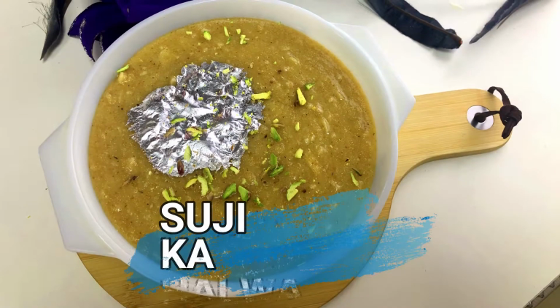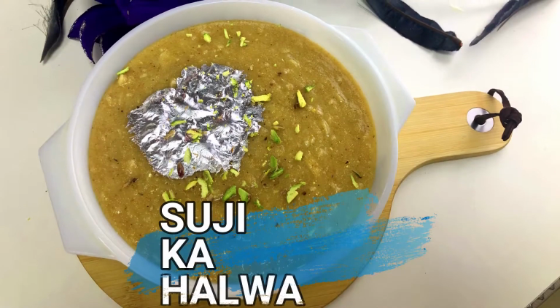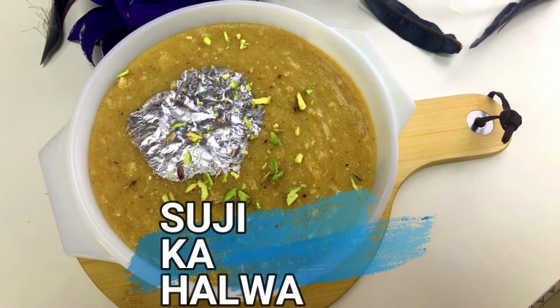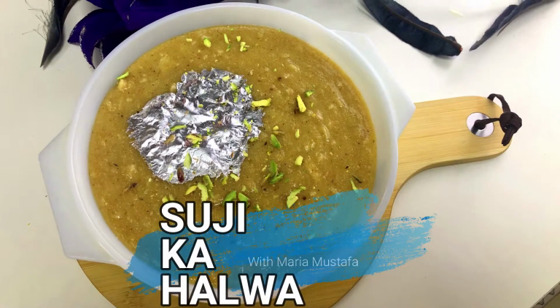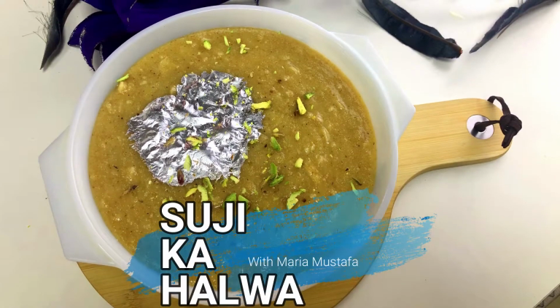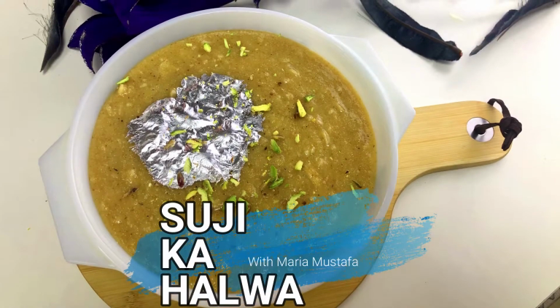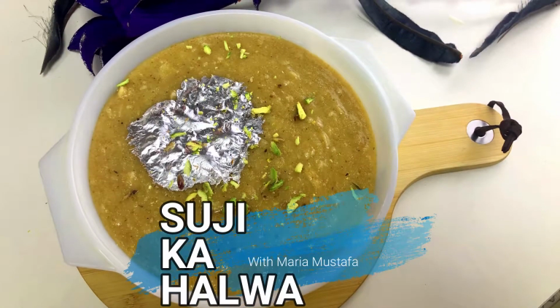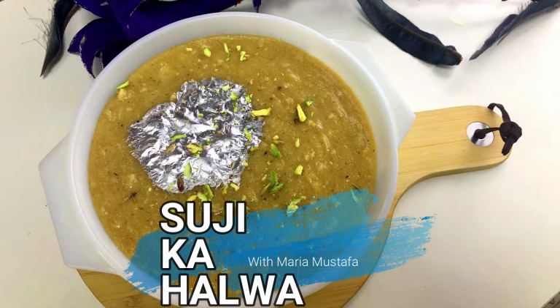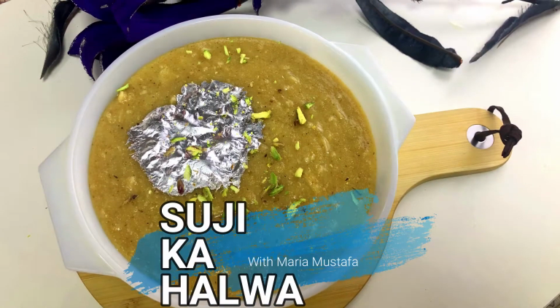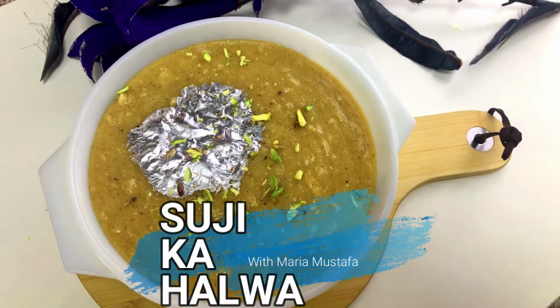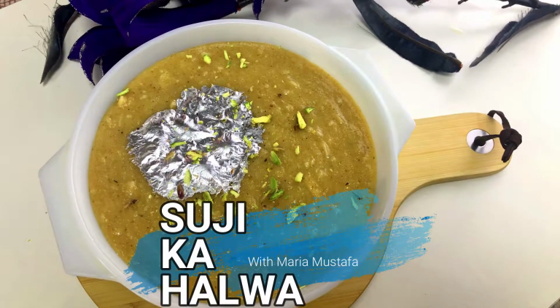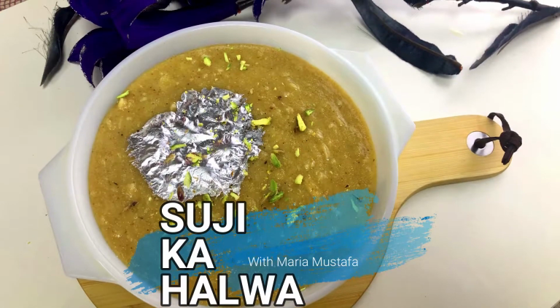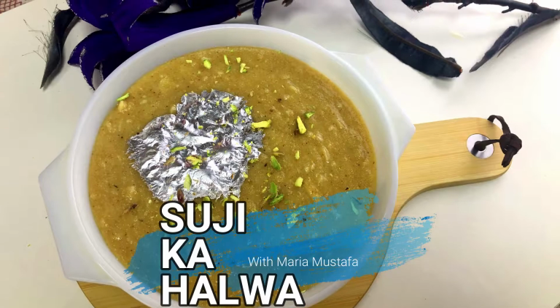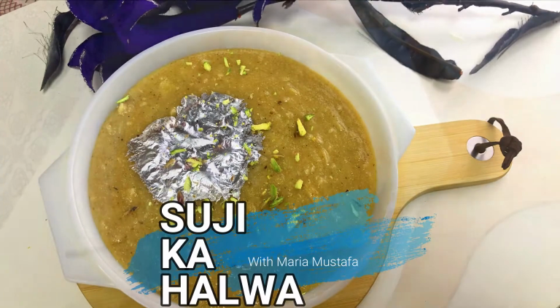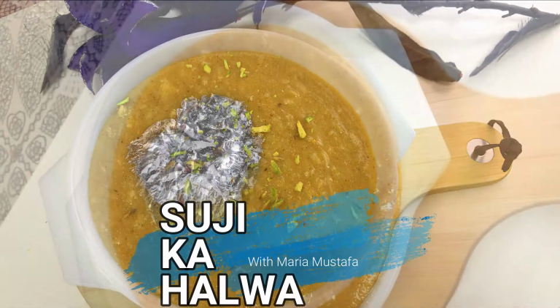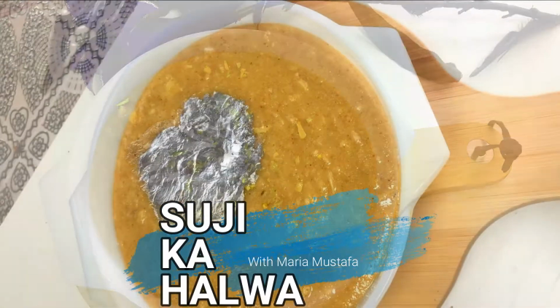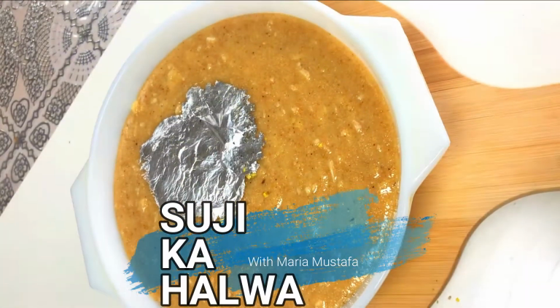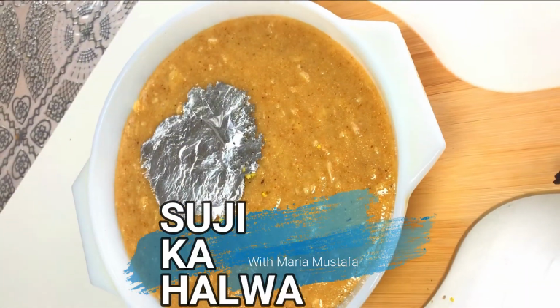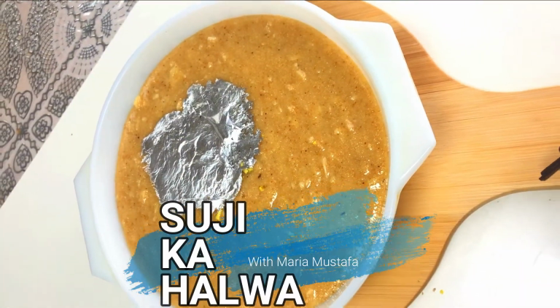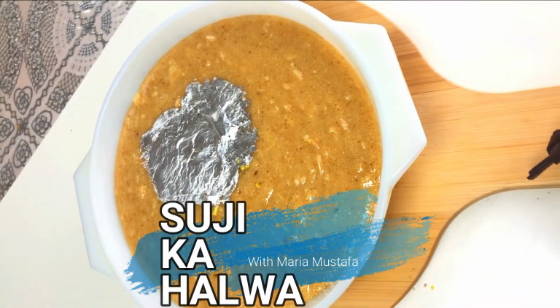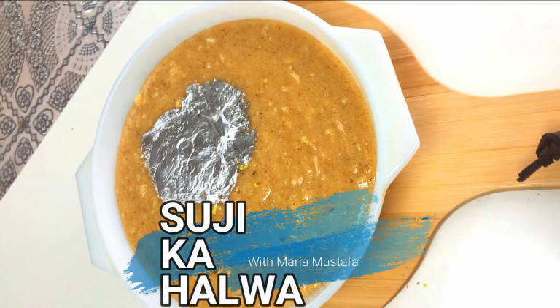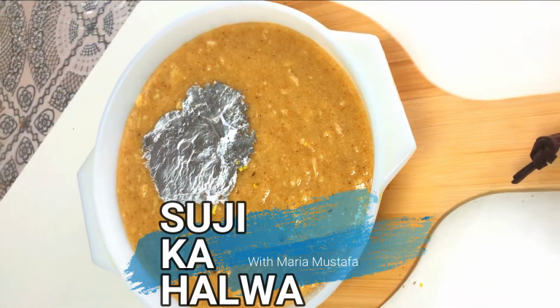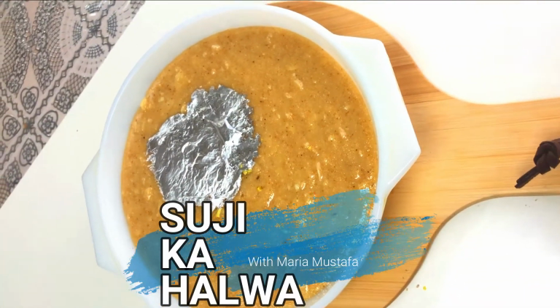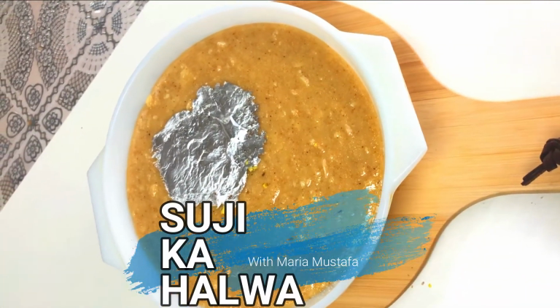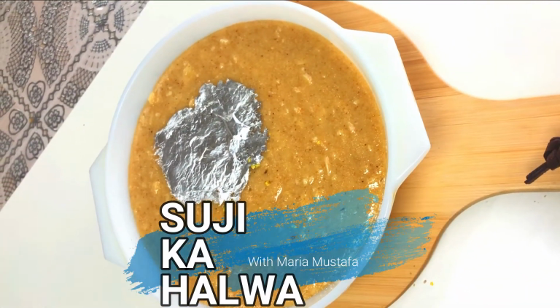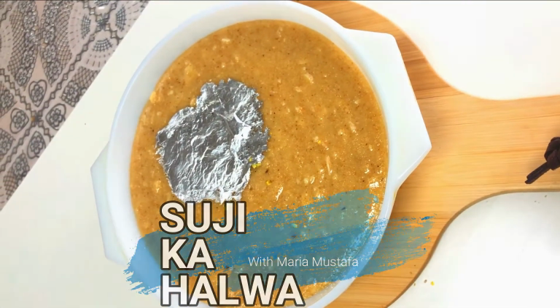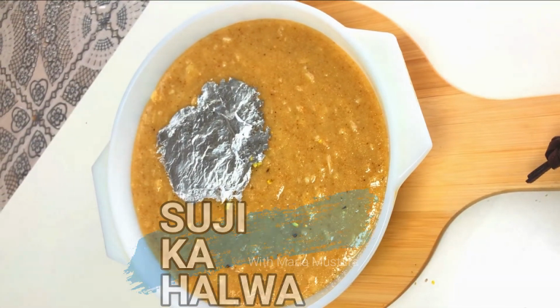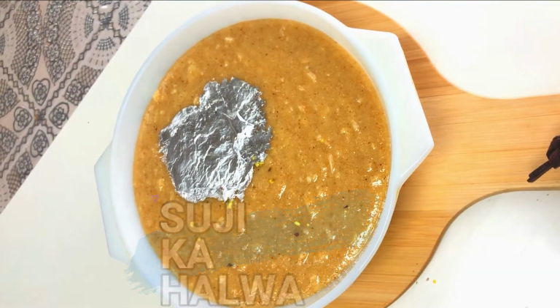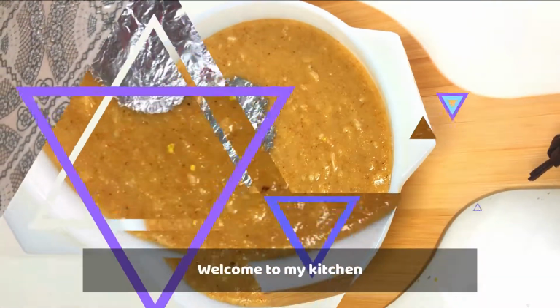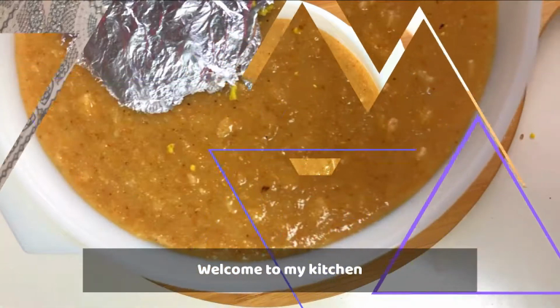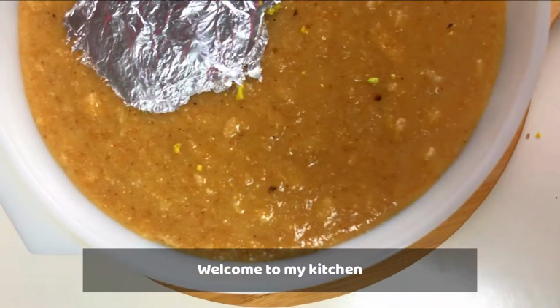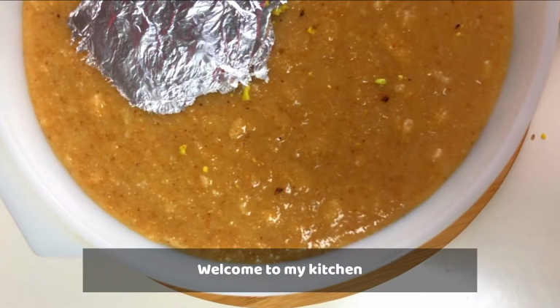Hello, how are you? This is Mária Mustafa from Let's Live It Simple. Today we are making a special recipe of suji, so I welcome you all to my kitchen.